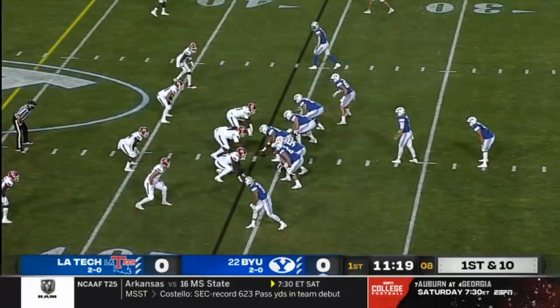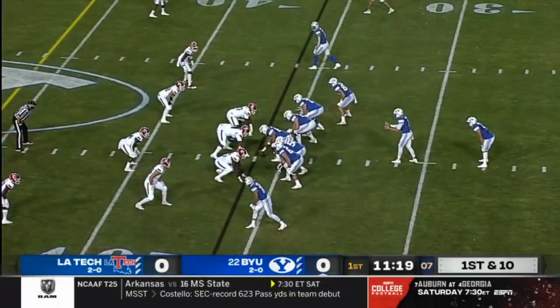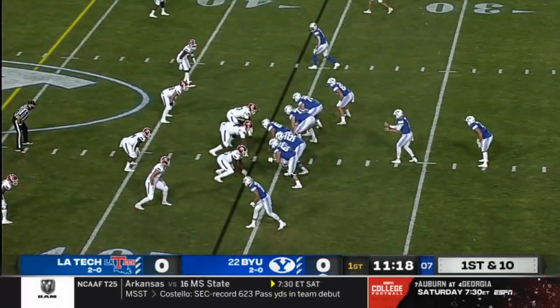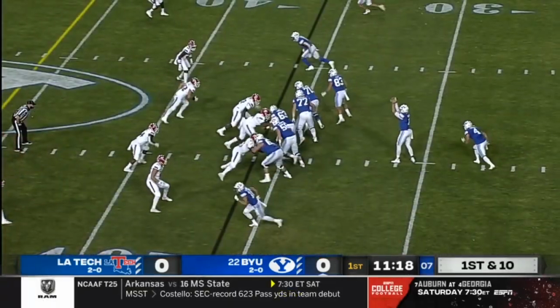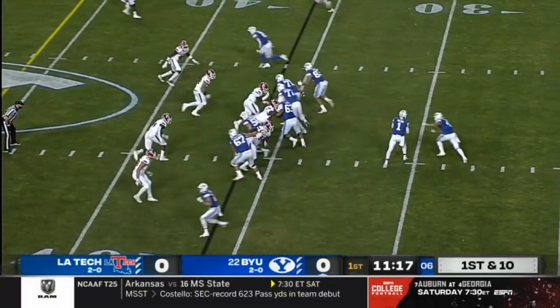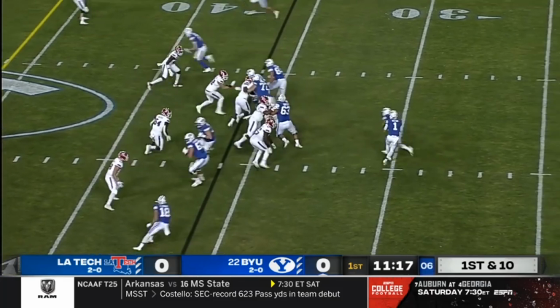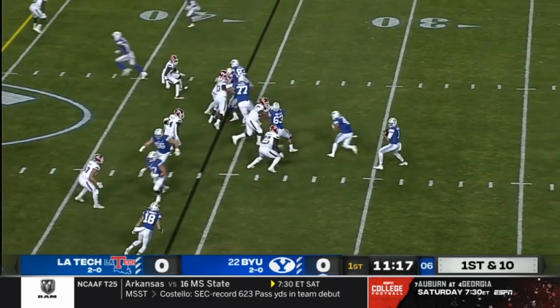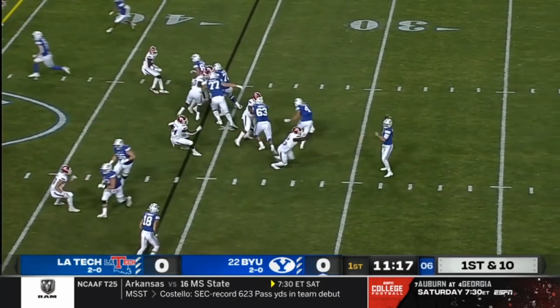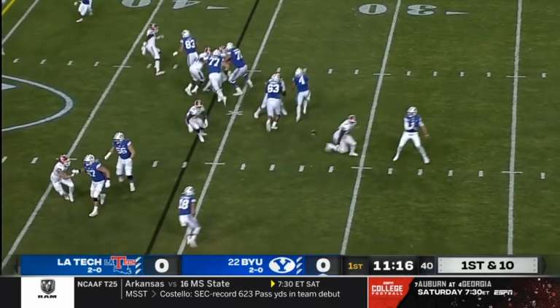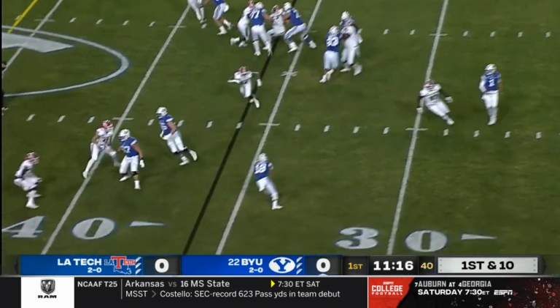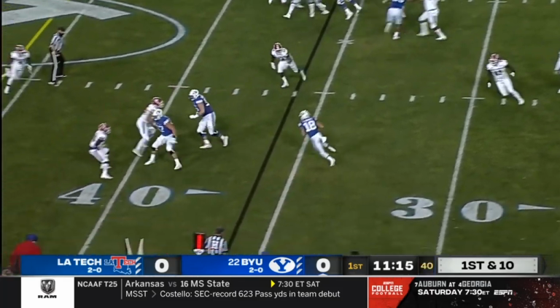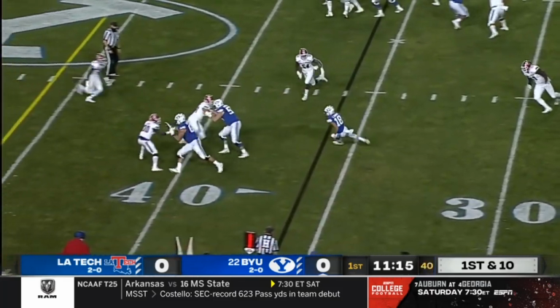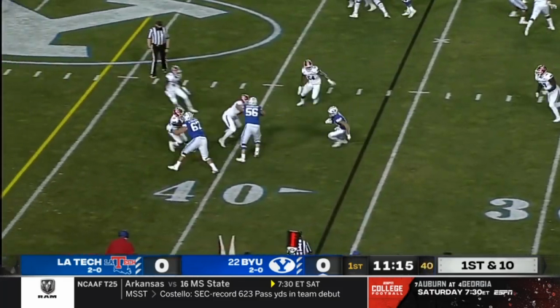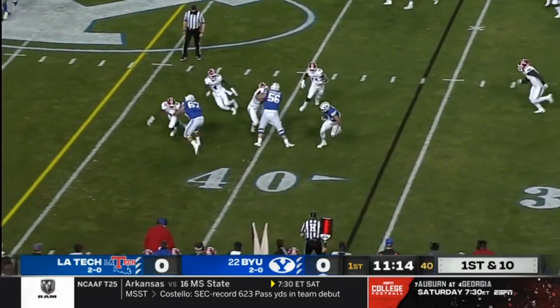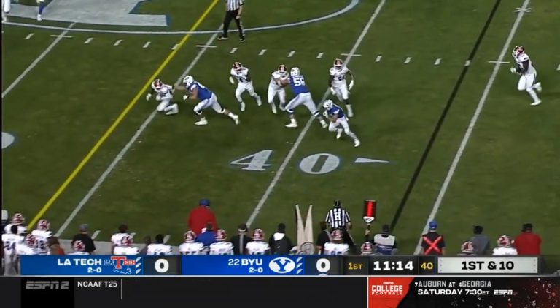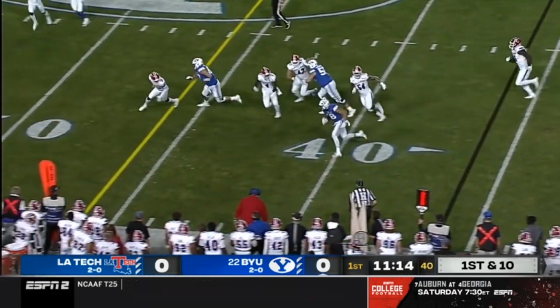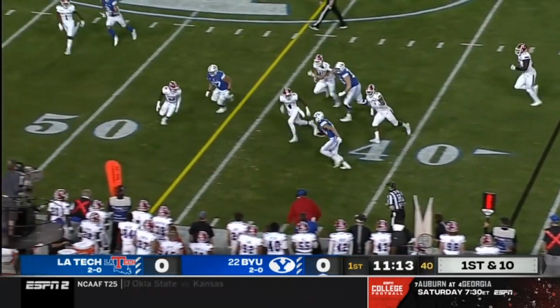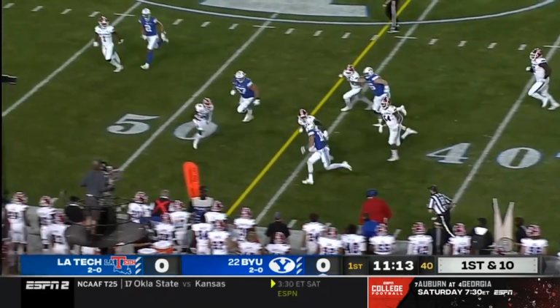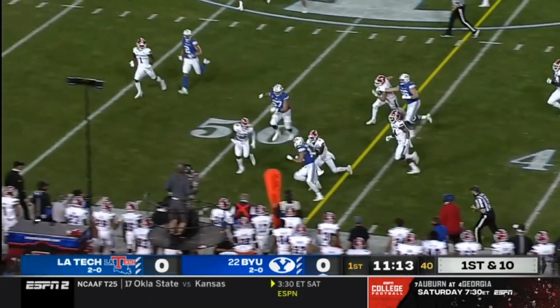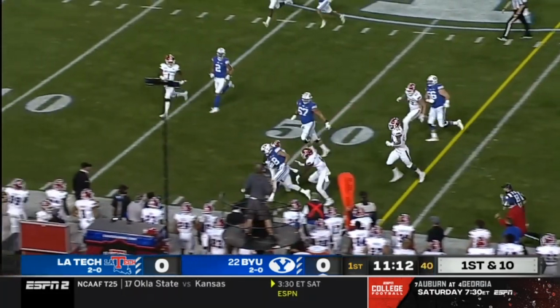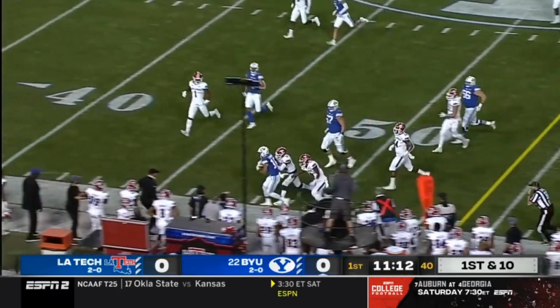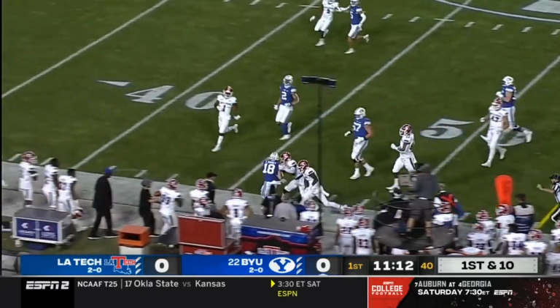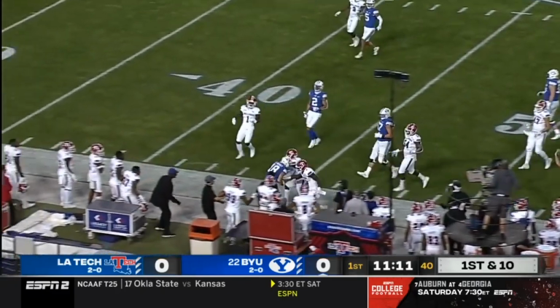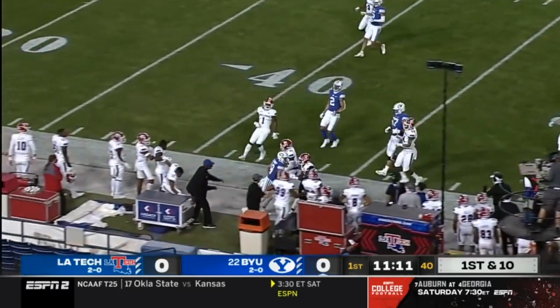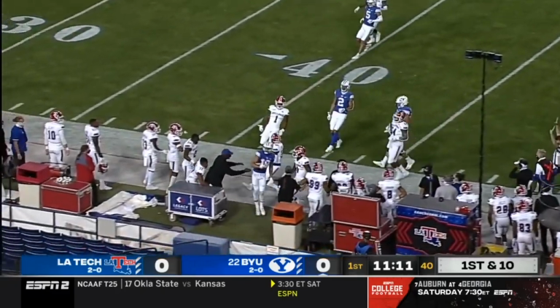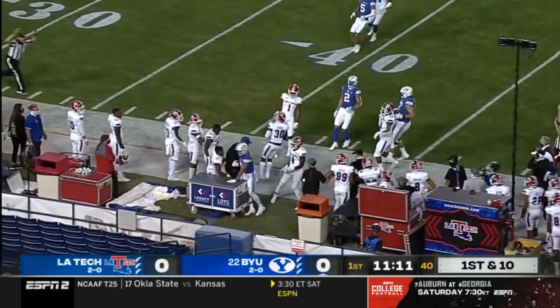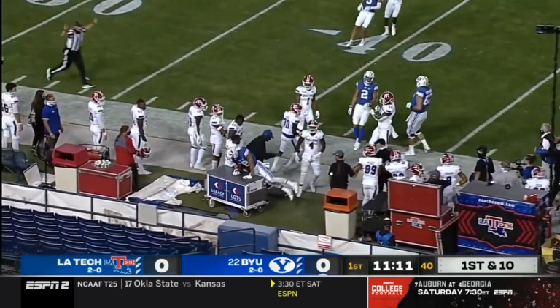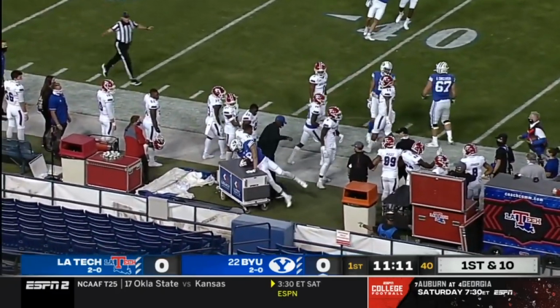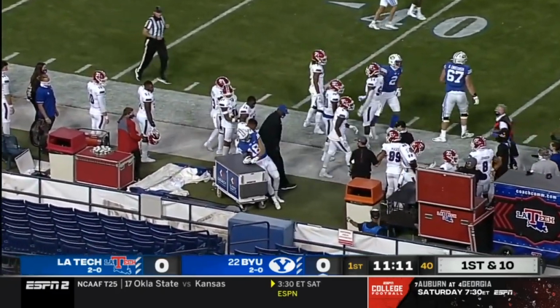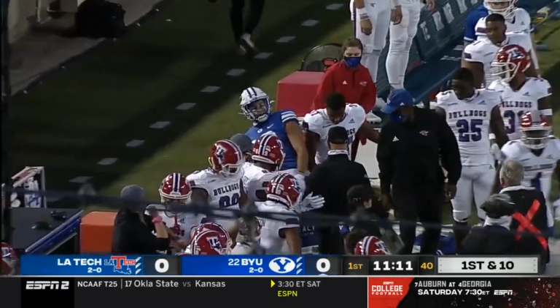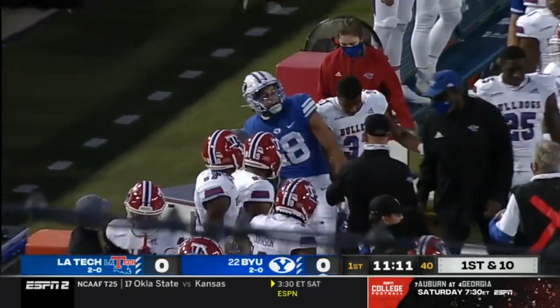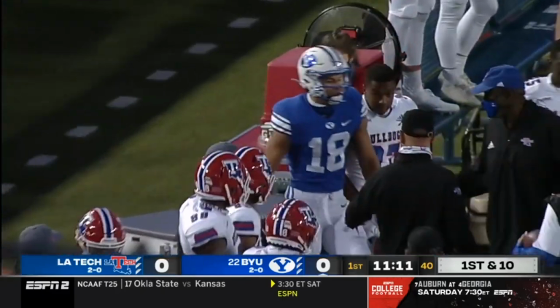Week one was more about power. Week two, they were airing it out. They have been a big play offense as well. There's Gunnar Romney, who changed directions and gets across midfield for a nice first down gain.